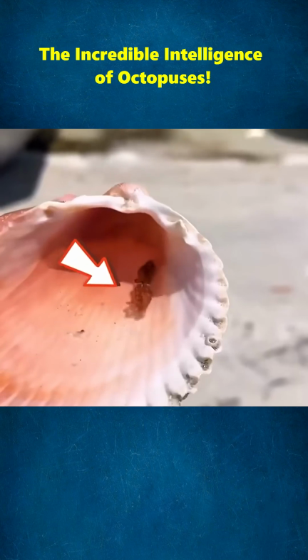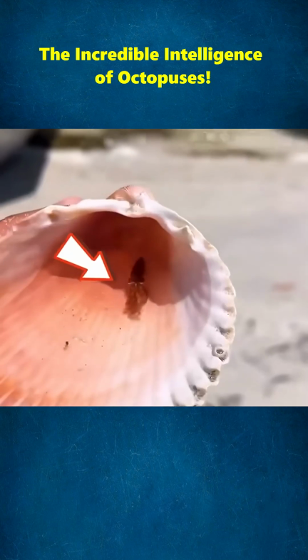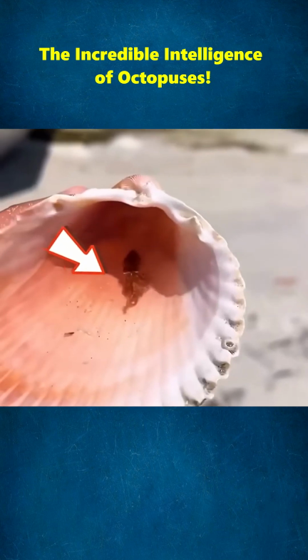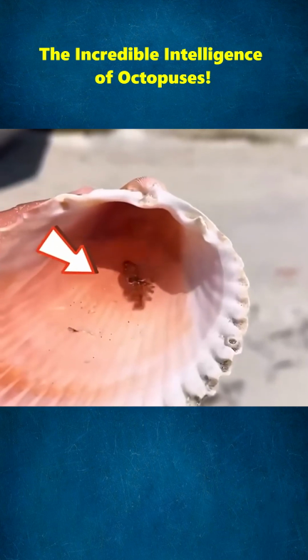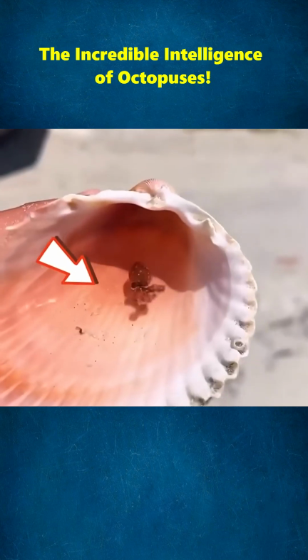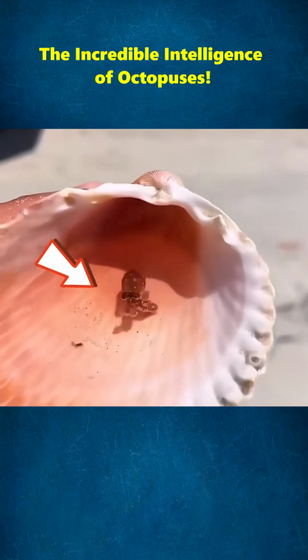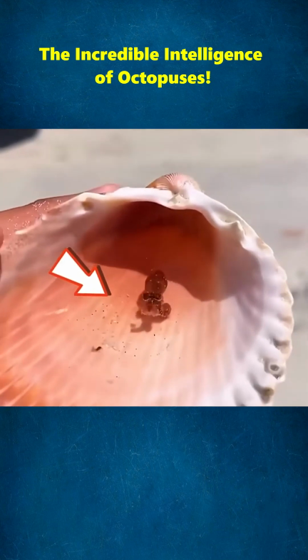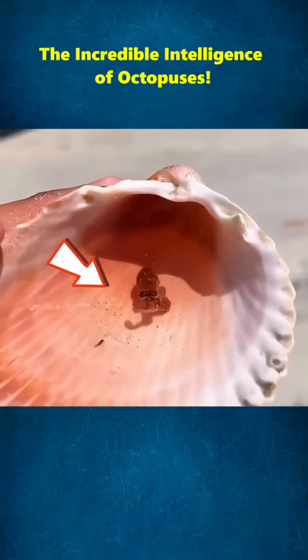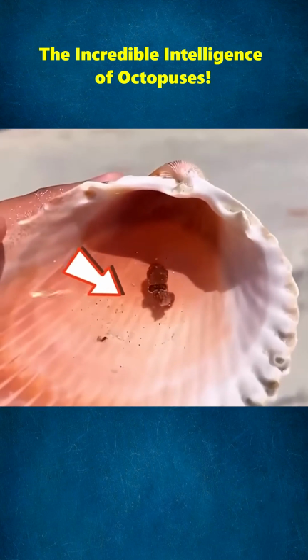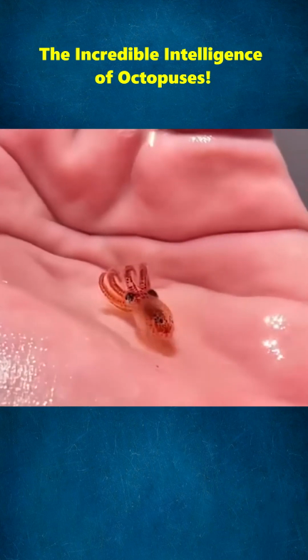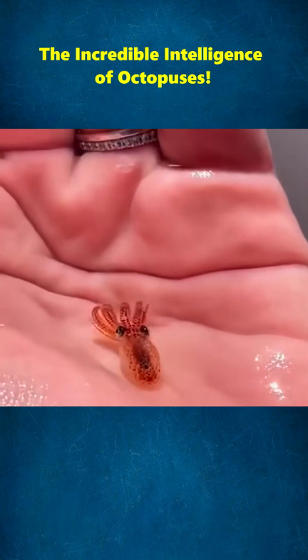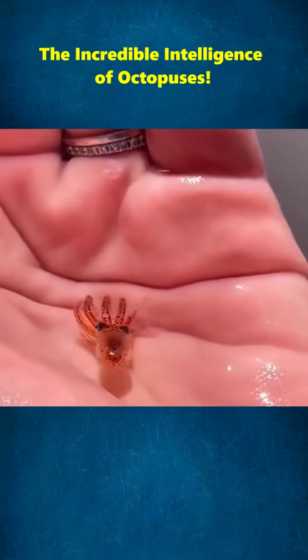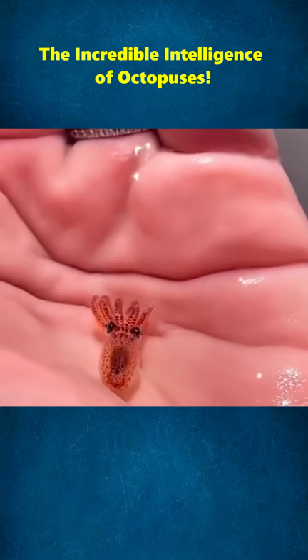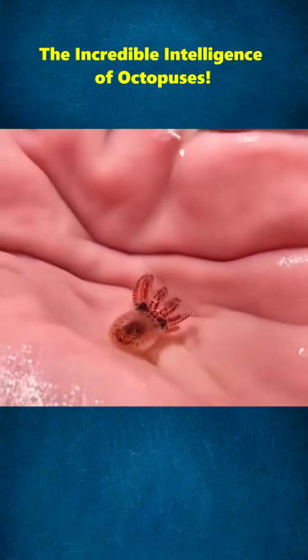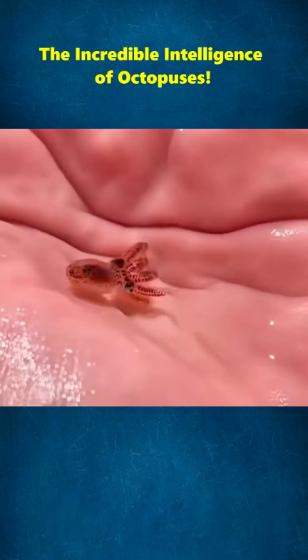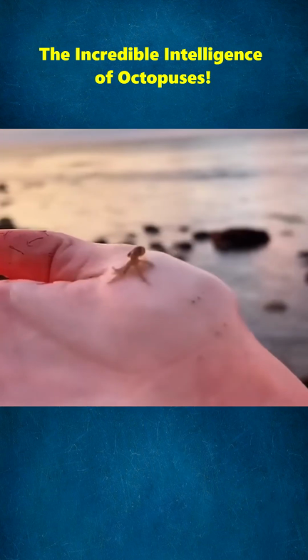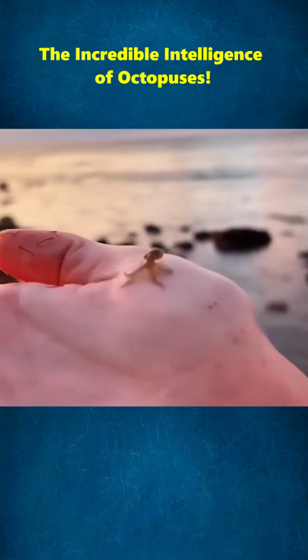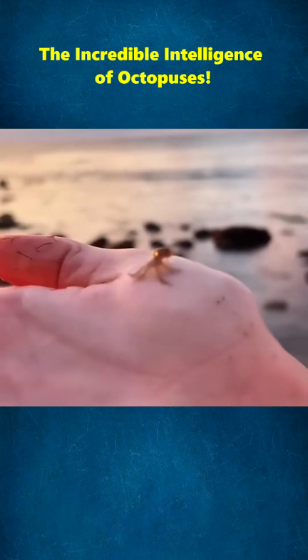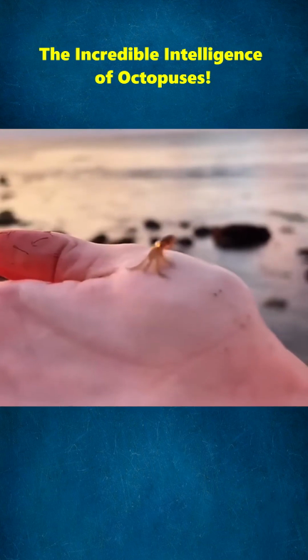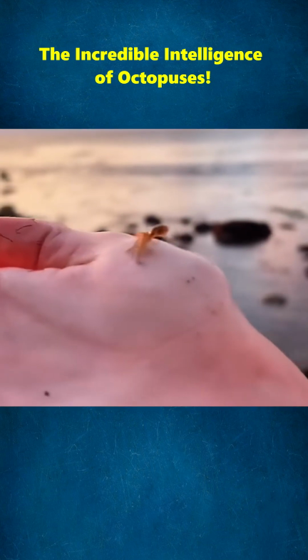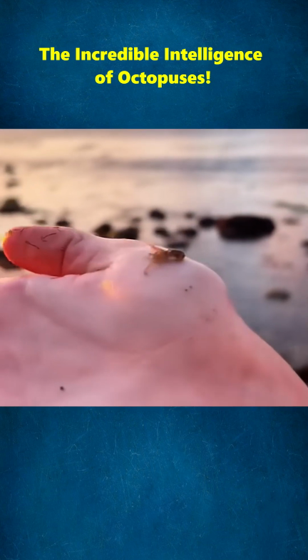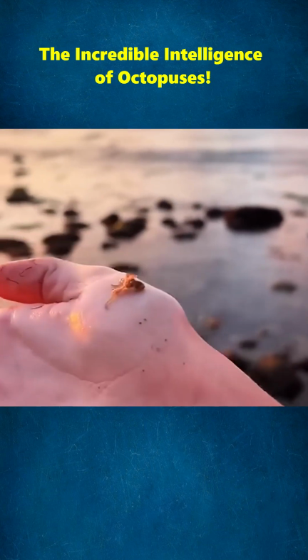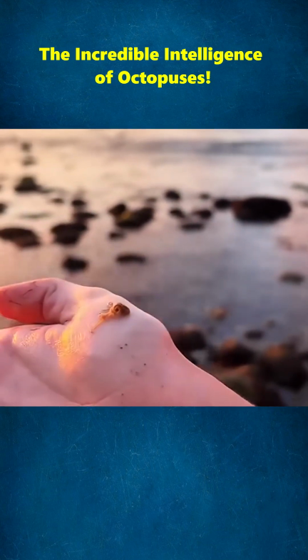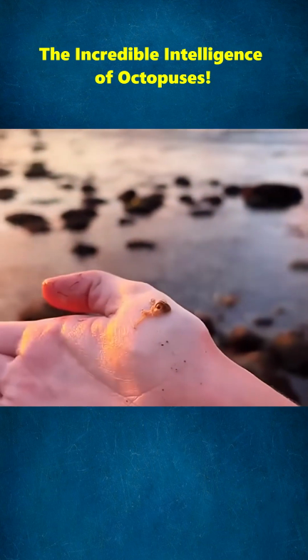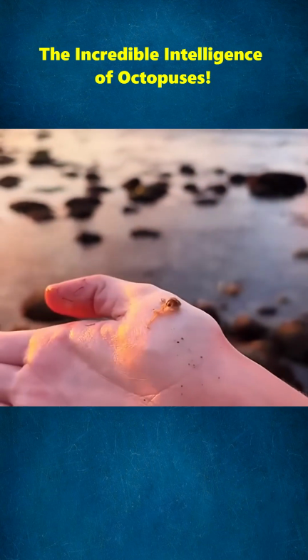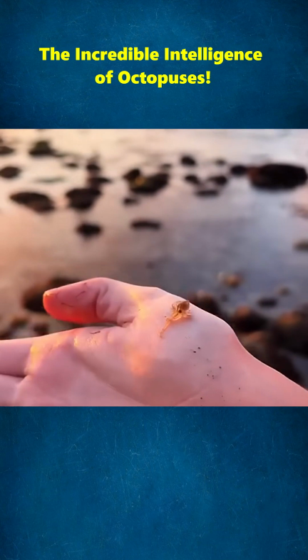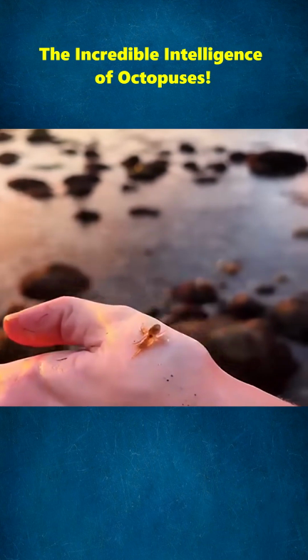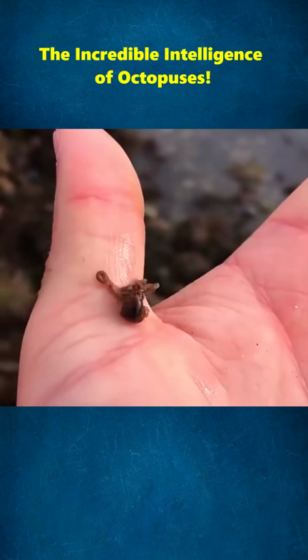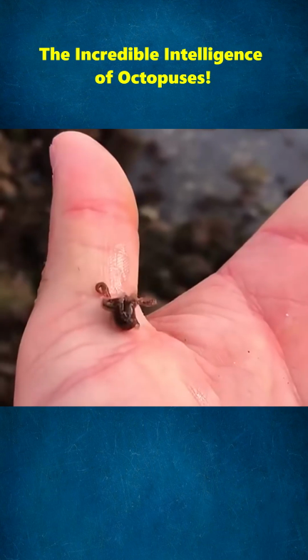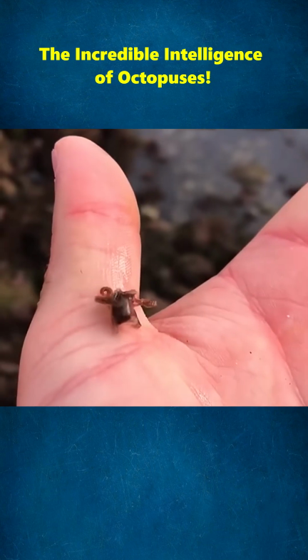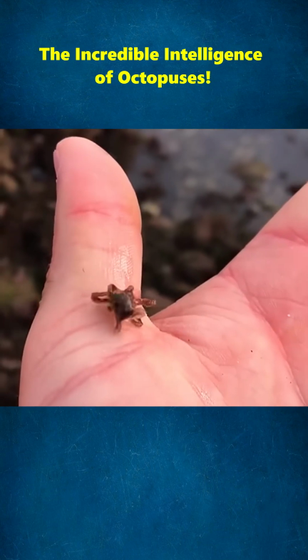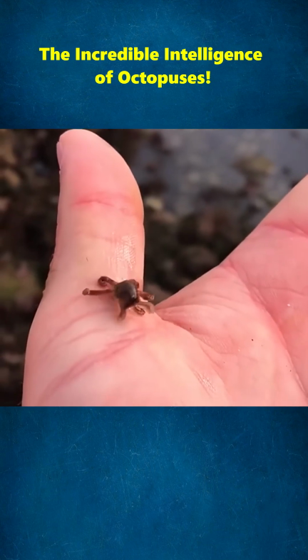This guy finds a little octopus stranded on a seashell. He gently picks it up, planning to return it to the ocean, but the octopus just kinda sluggishly crawls around in his hand, looking weak. So he decides to take it home to care for it.